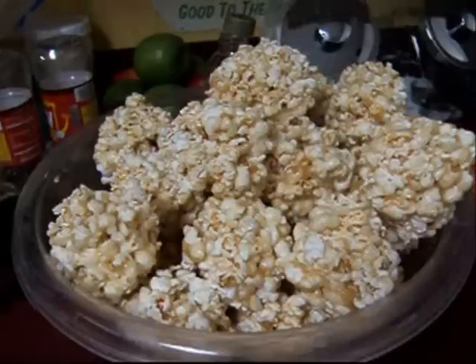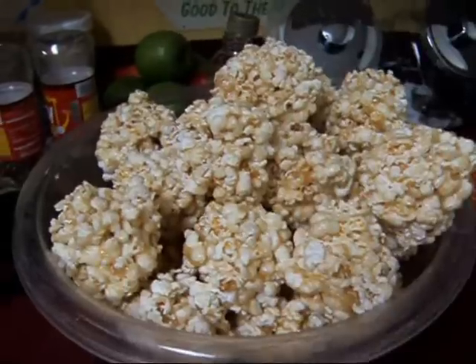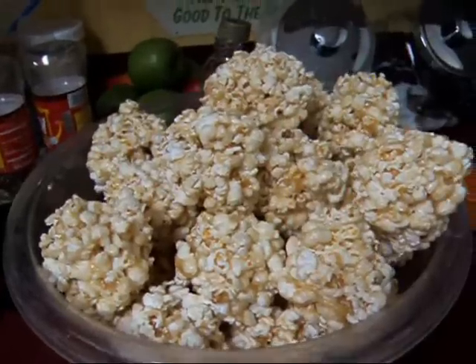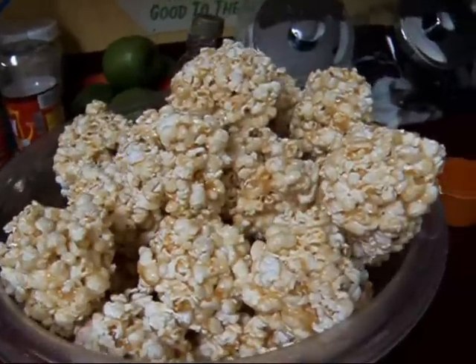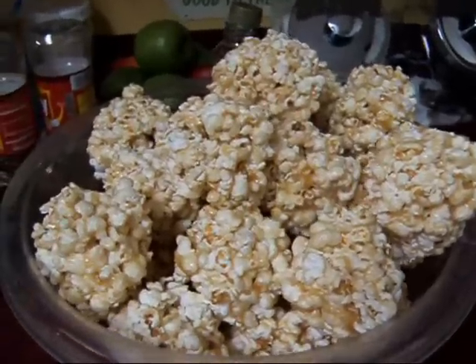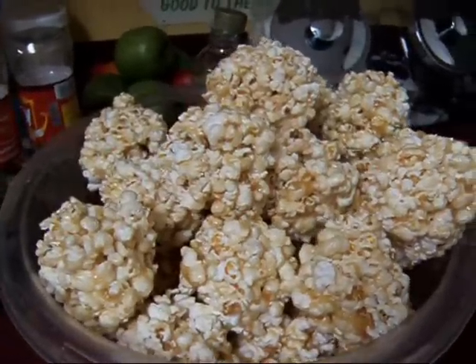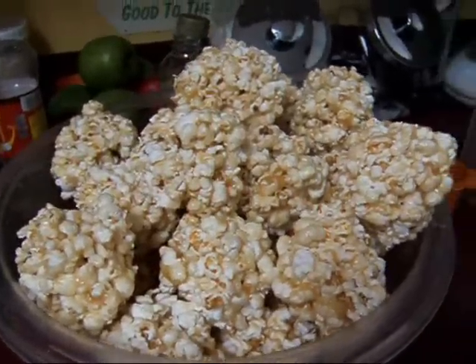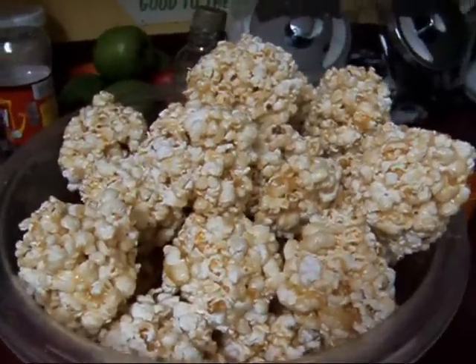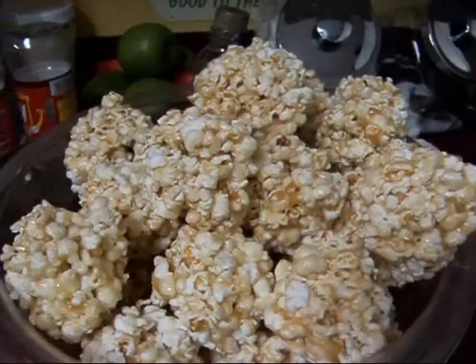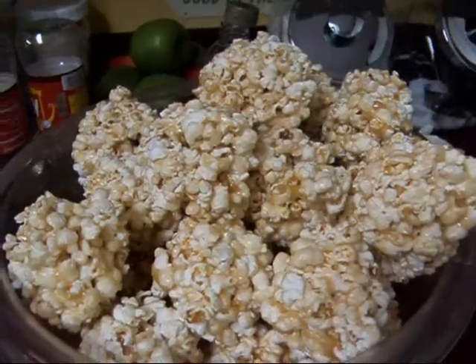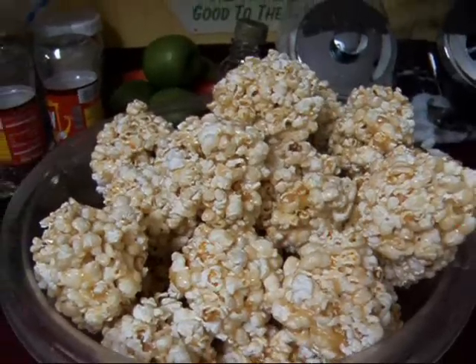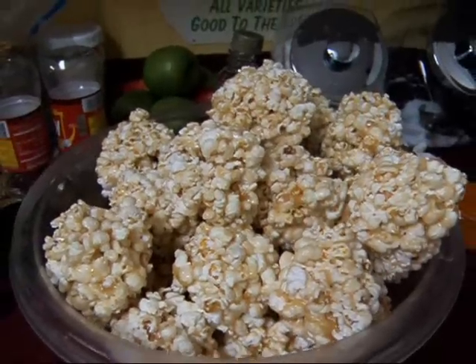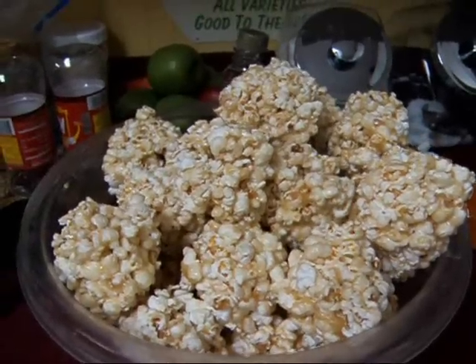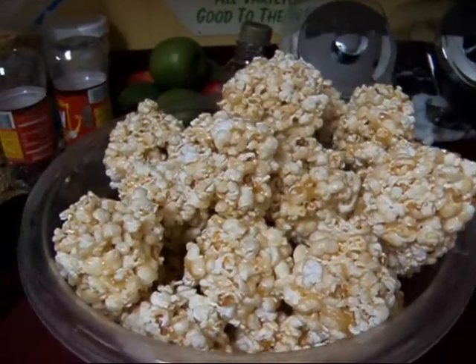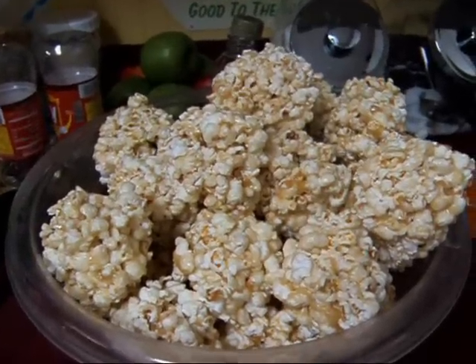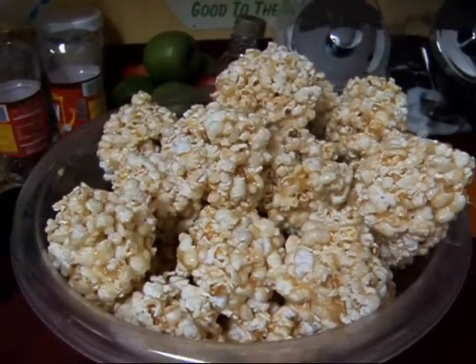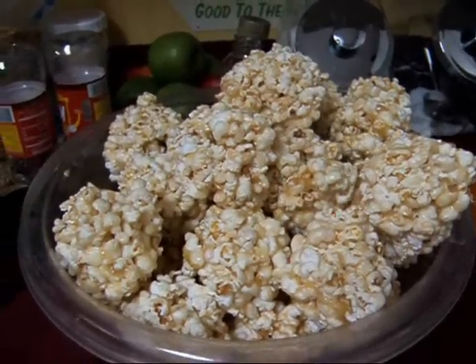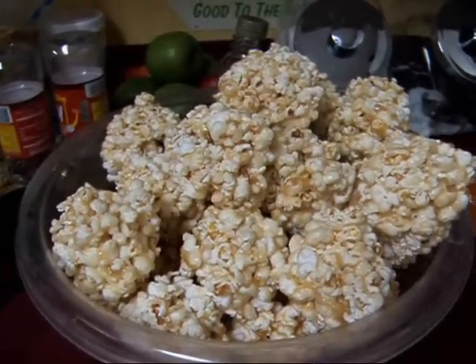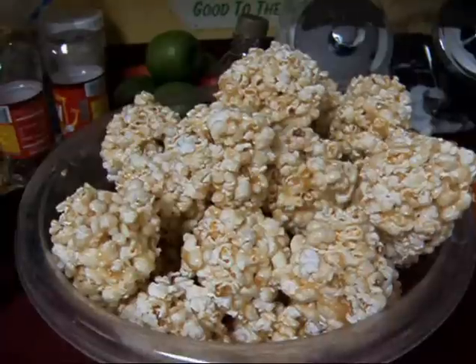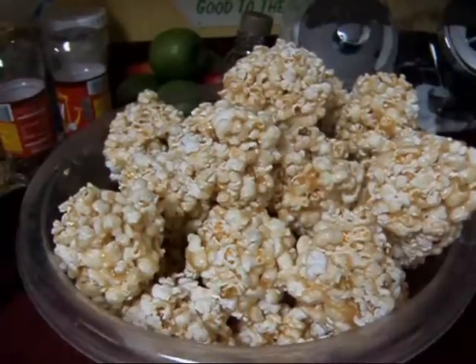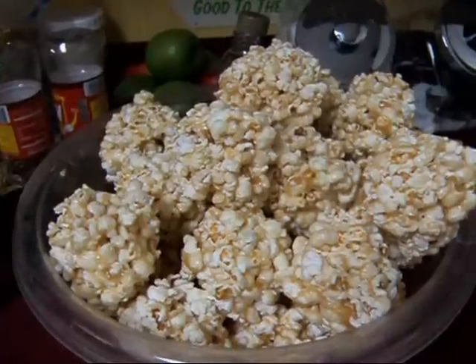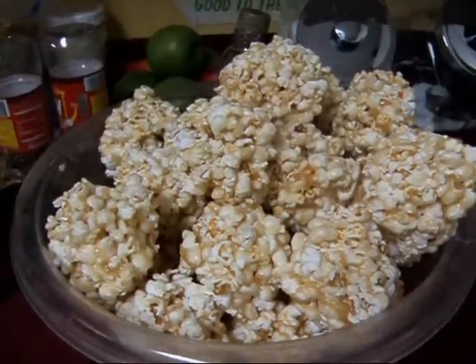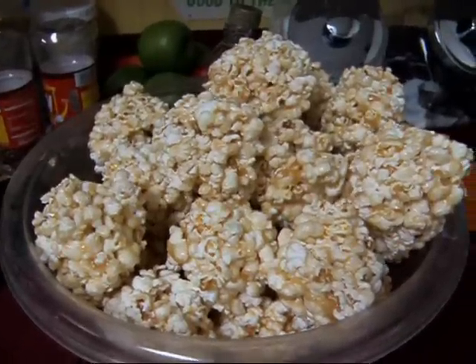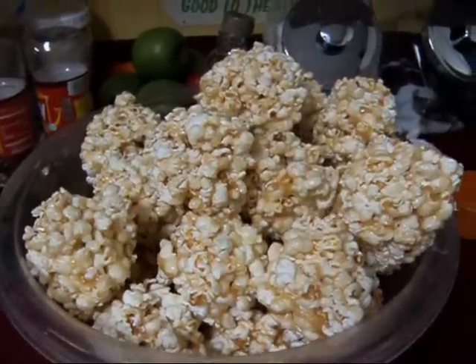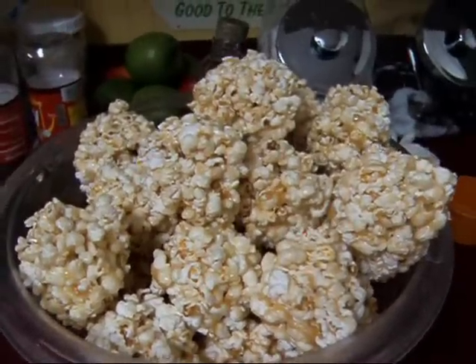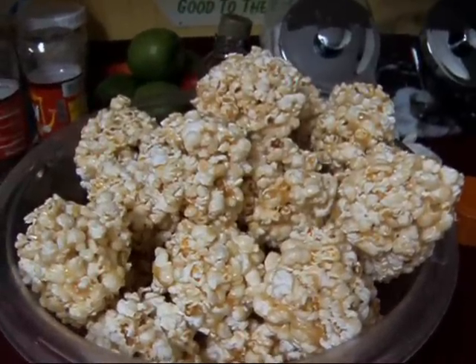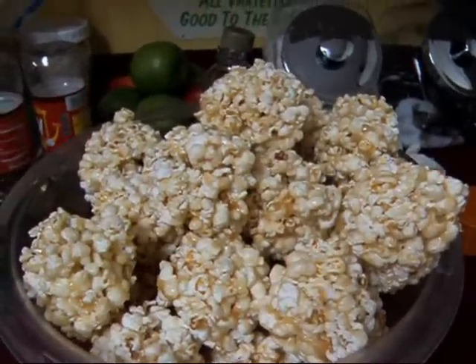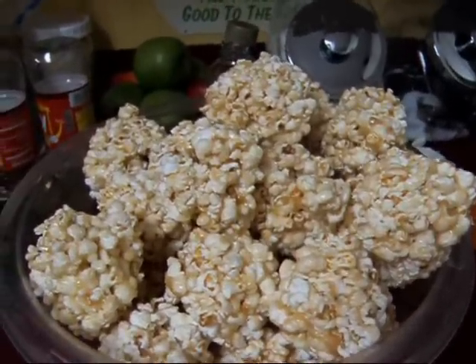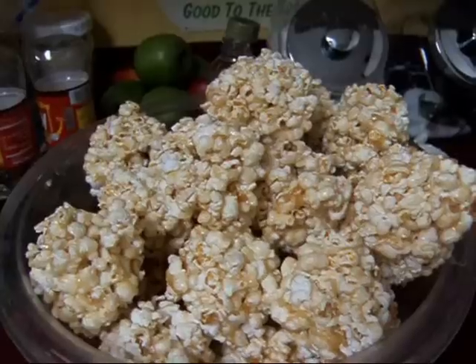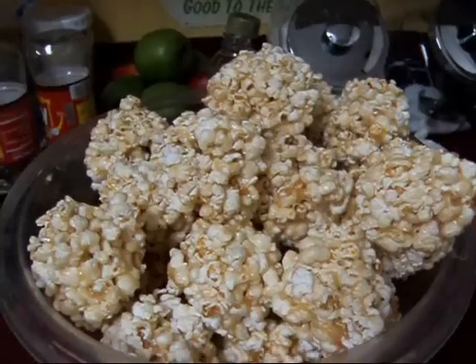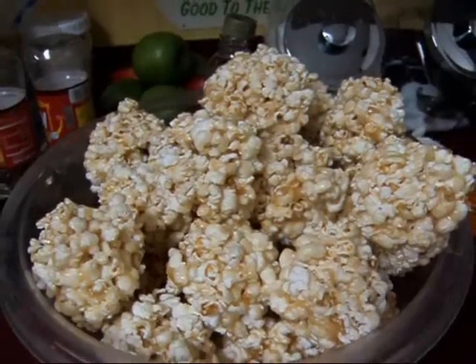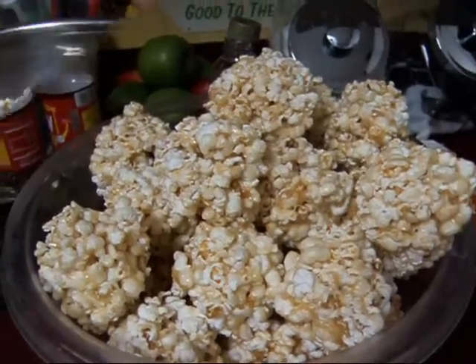Hi YouTube, this is Michigan Snow Pony, and I'm going to show you how I make popcorn balls. I'm actually making multiple batches tonight because my daughter's taking them in for a birthday treat tomorrow. So let's just get started.